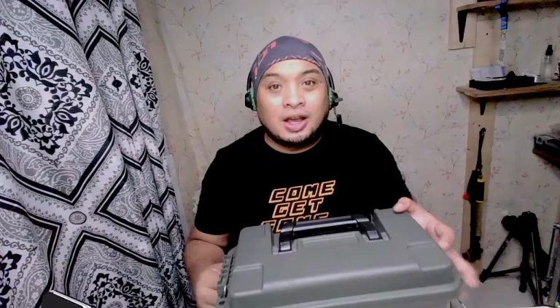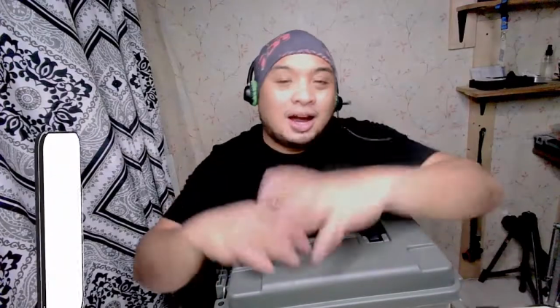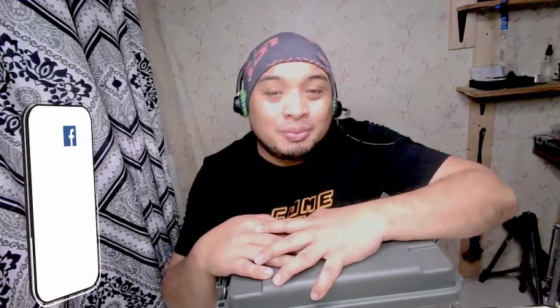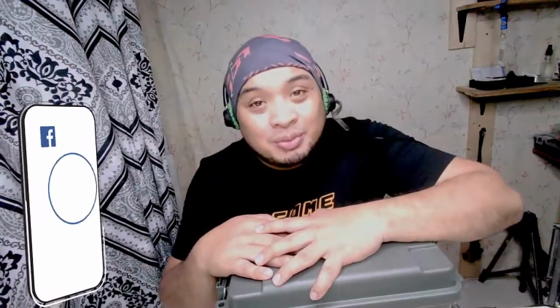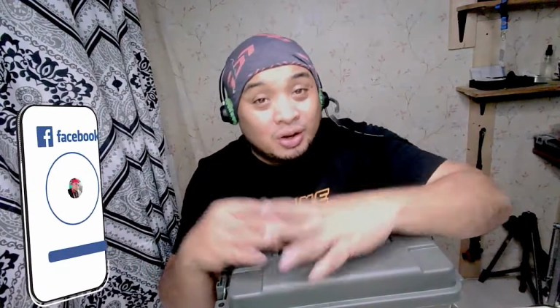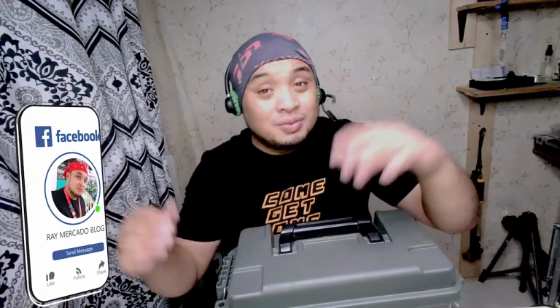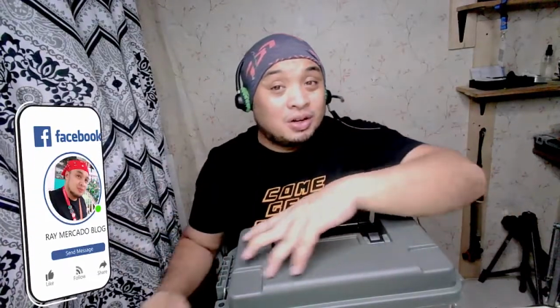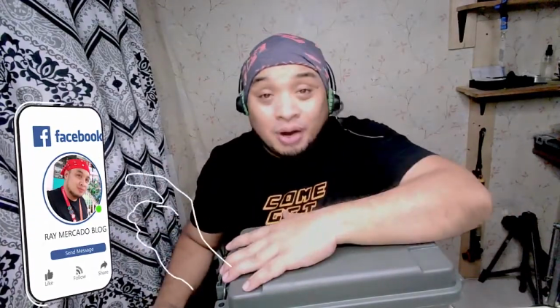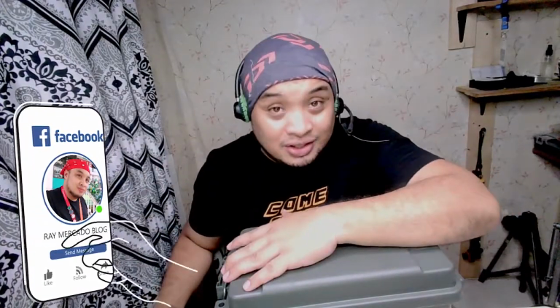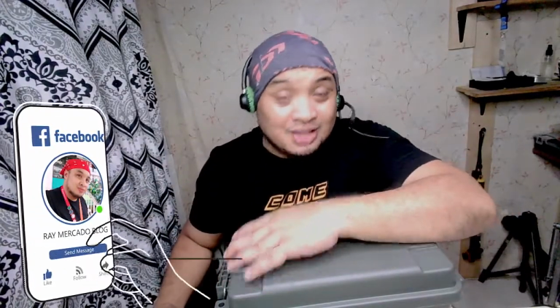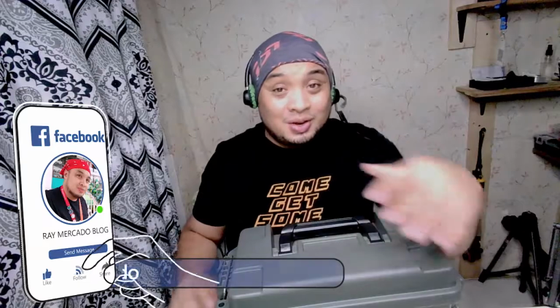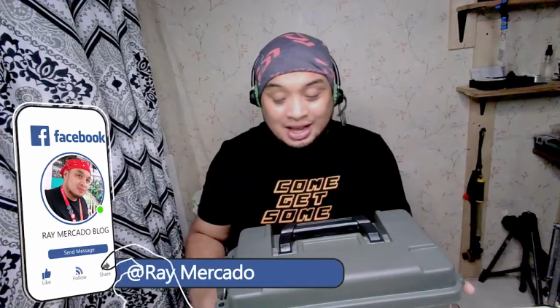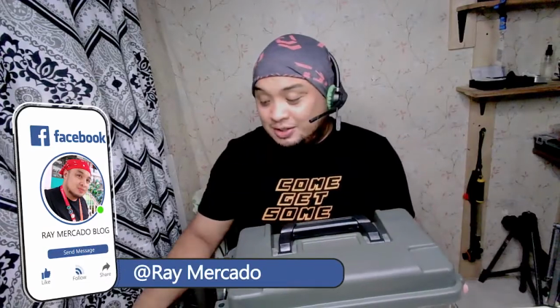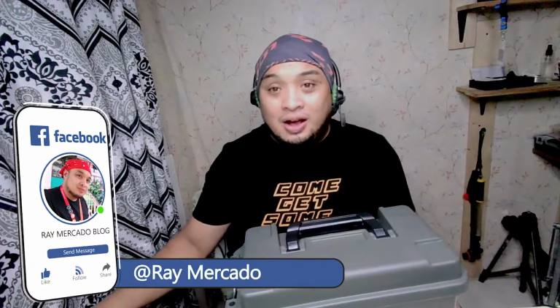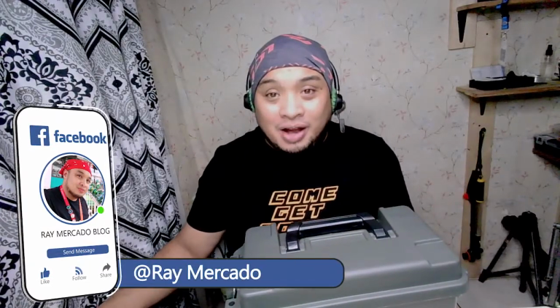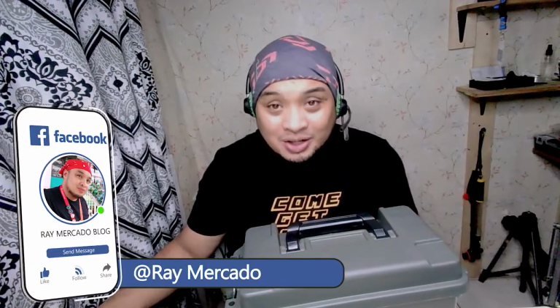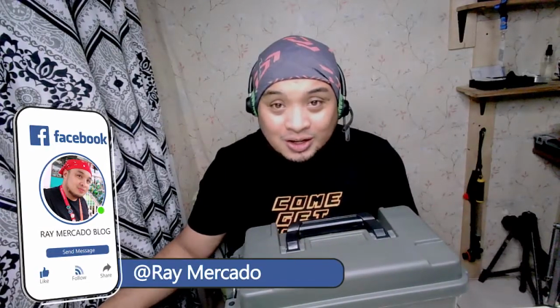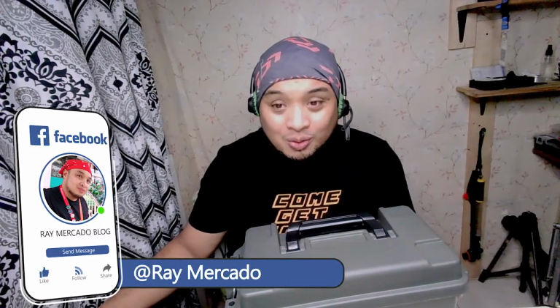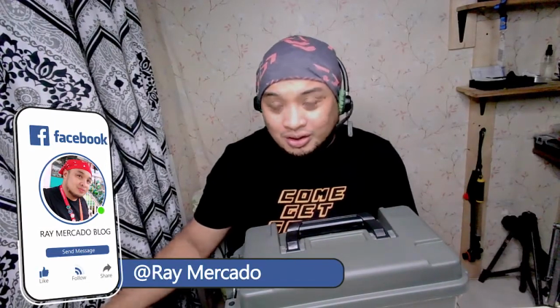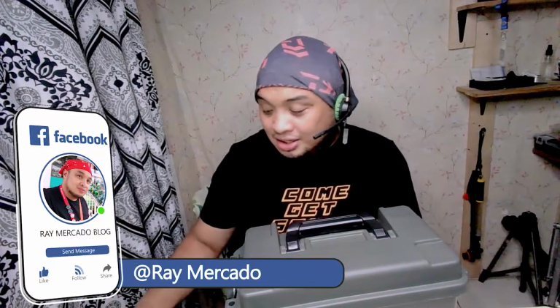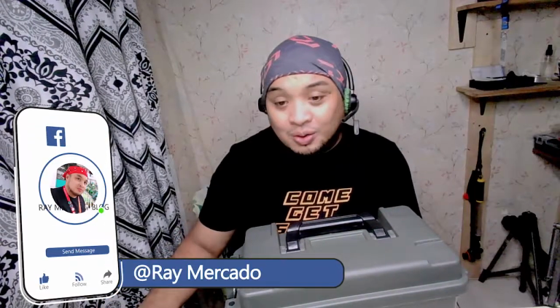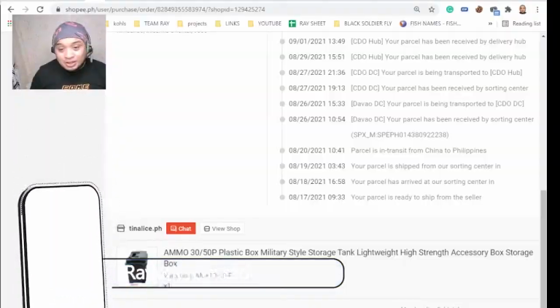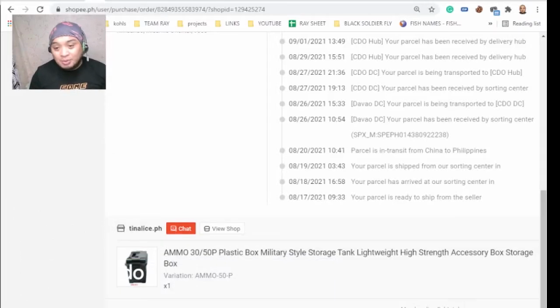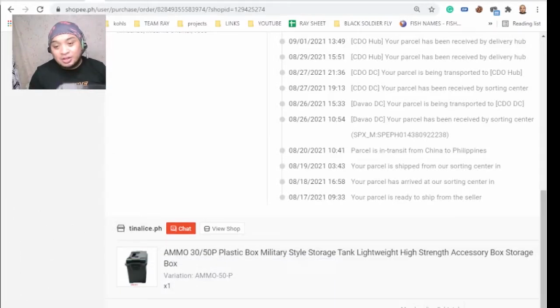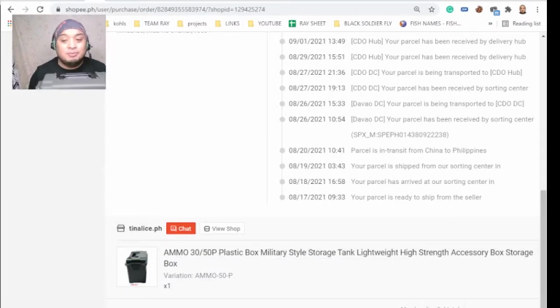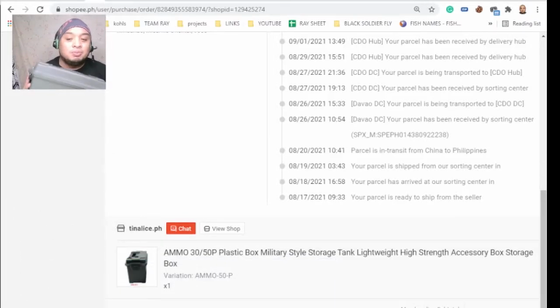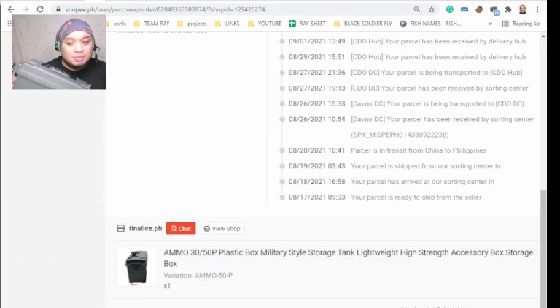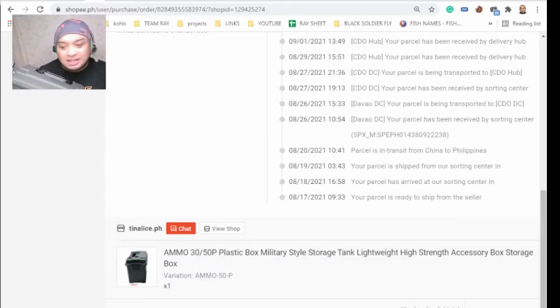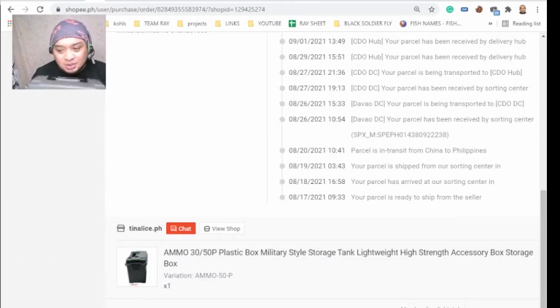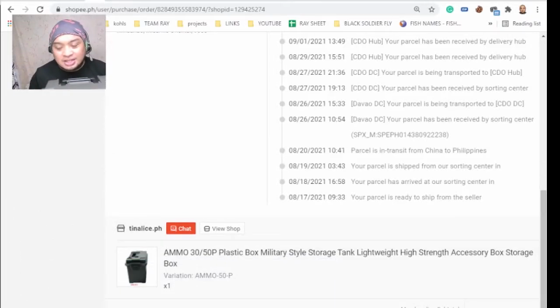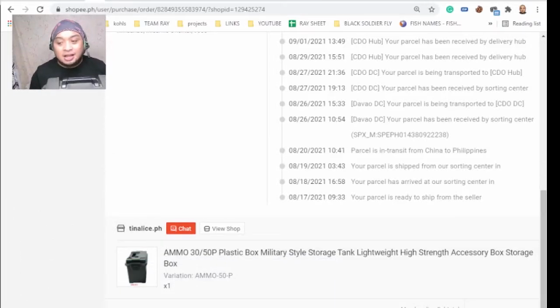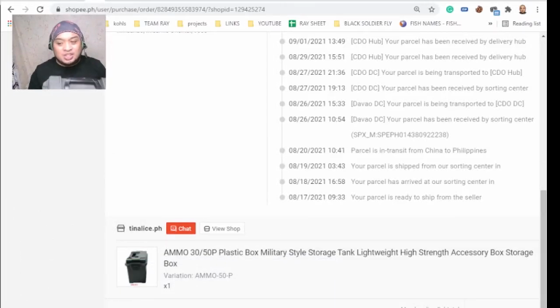Hi everyone, my name is Ray Mercado and welcome to another unboxing video. Today we're going to look at this item I ordered online — it's called the Ammo 30 Feet Plastic Box, military style storage tank, described as lightweight and strong.